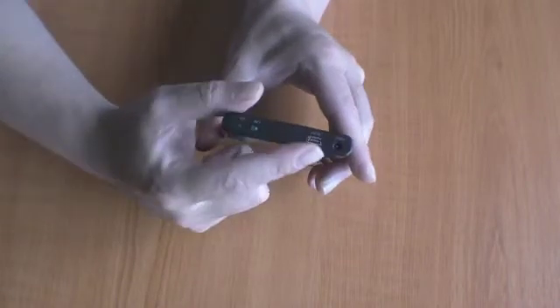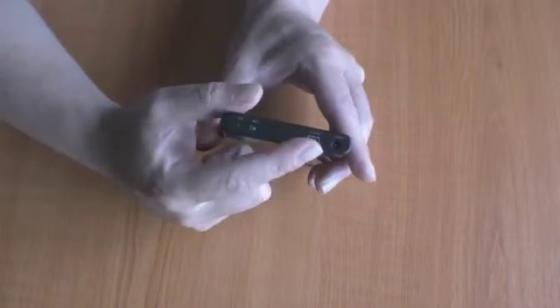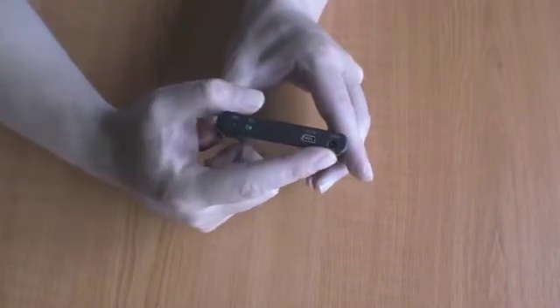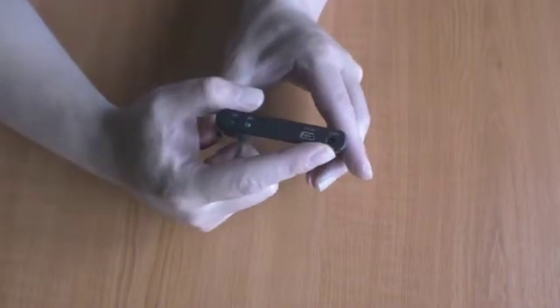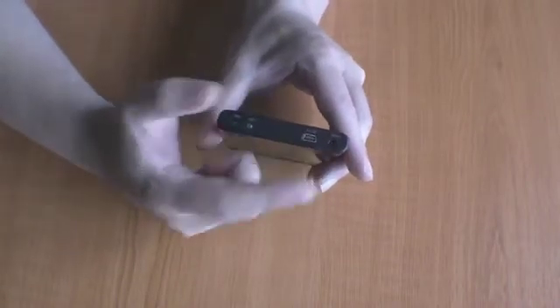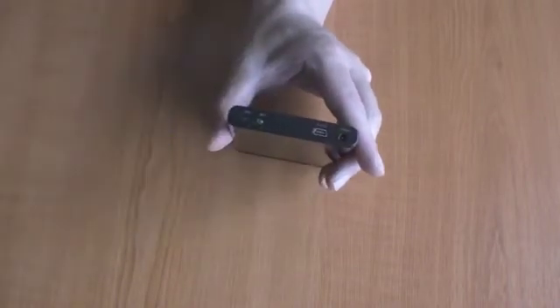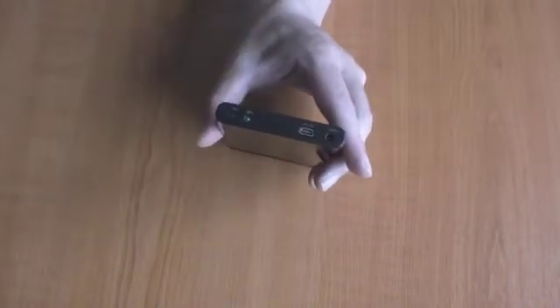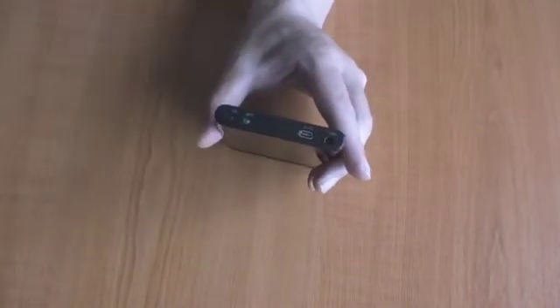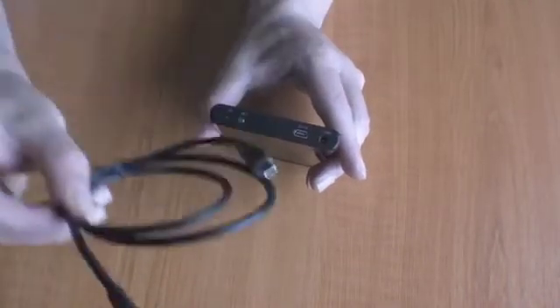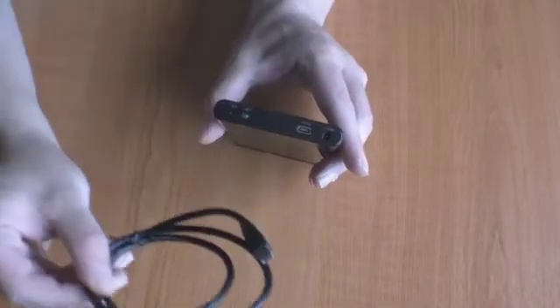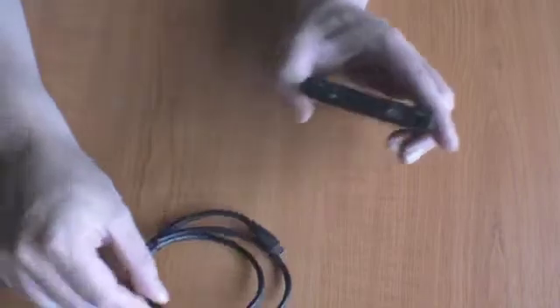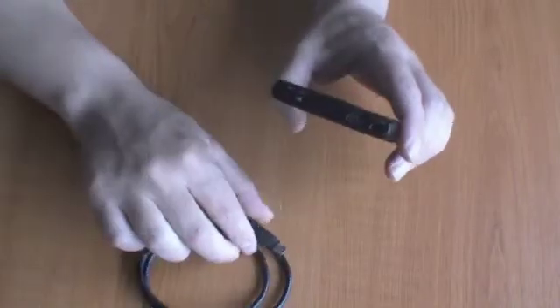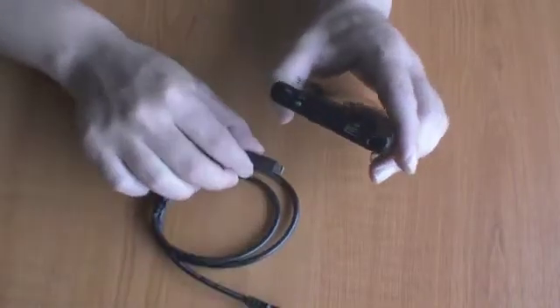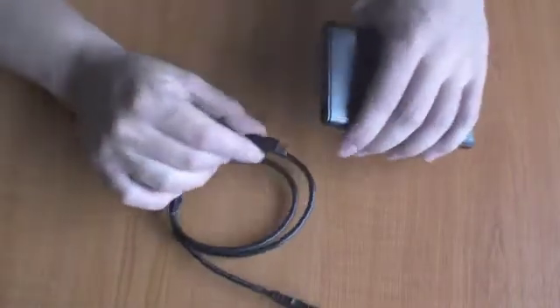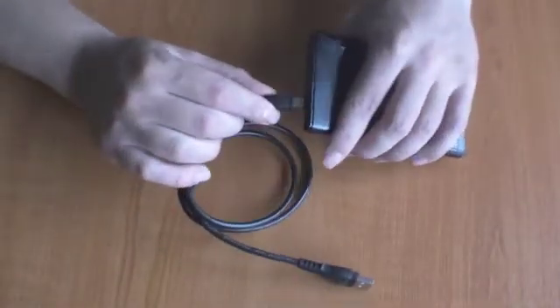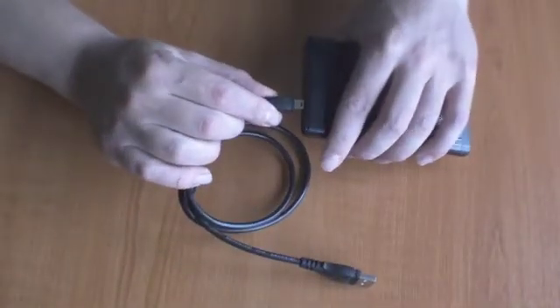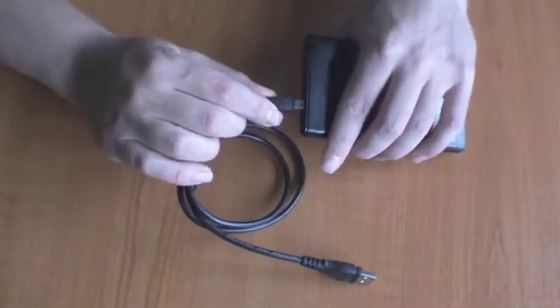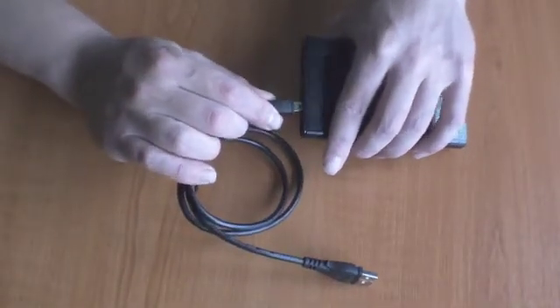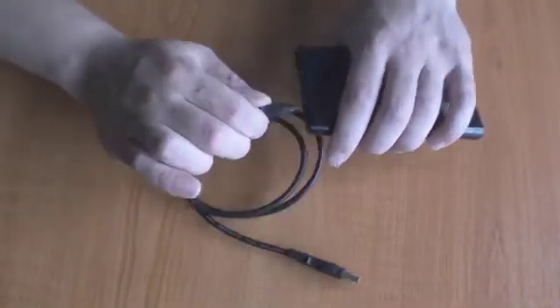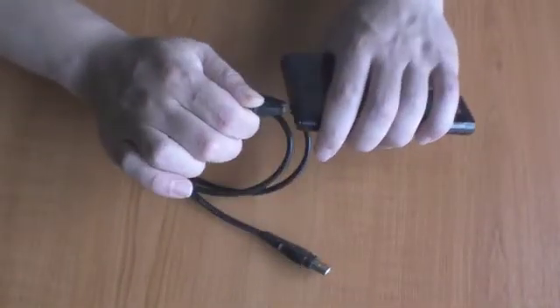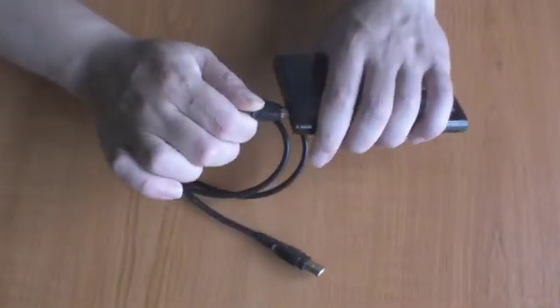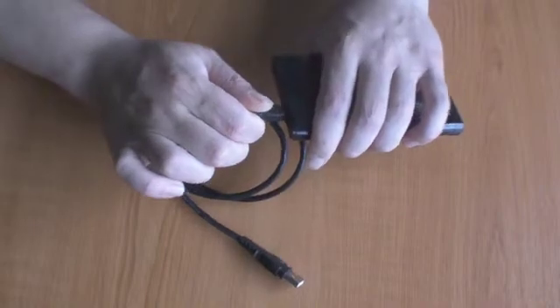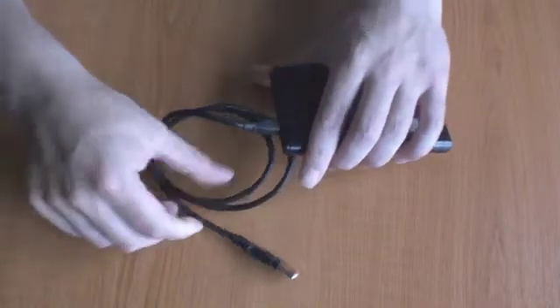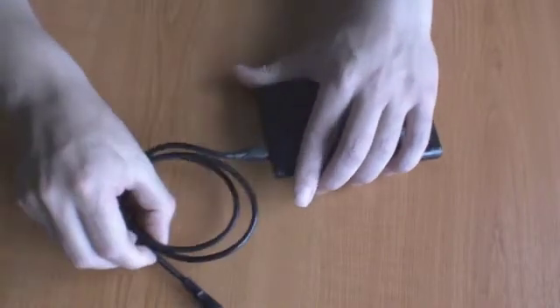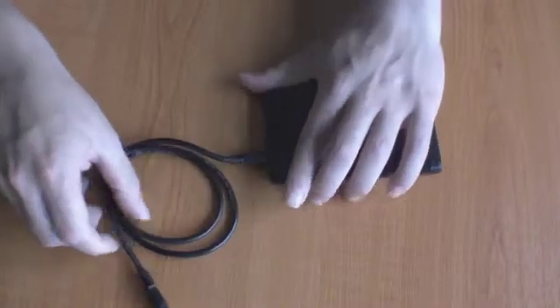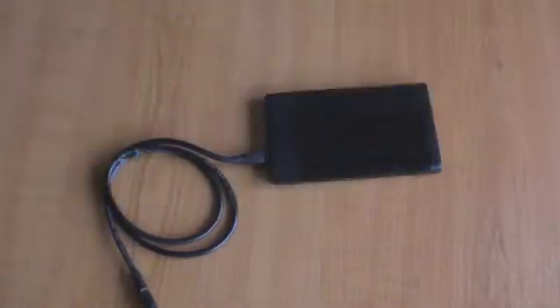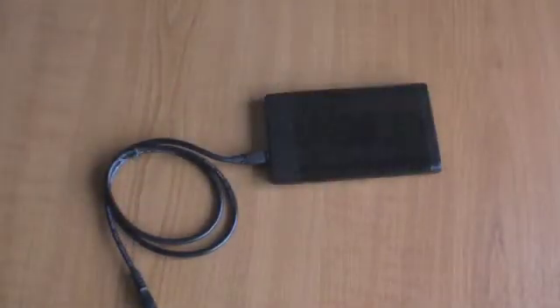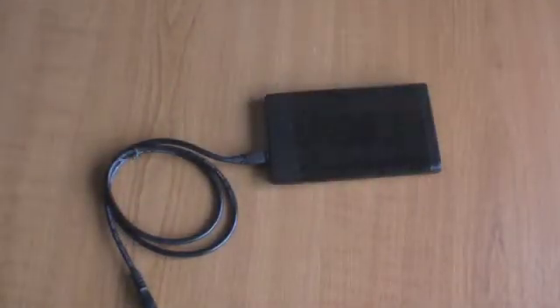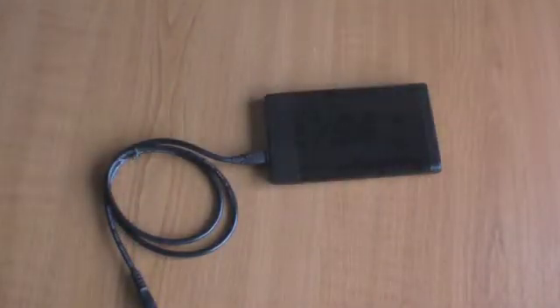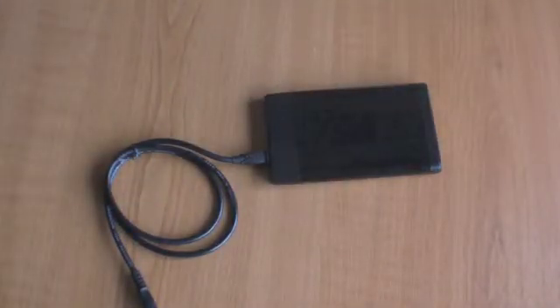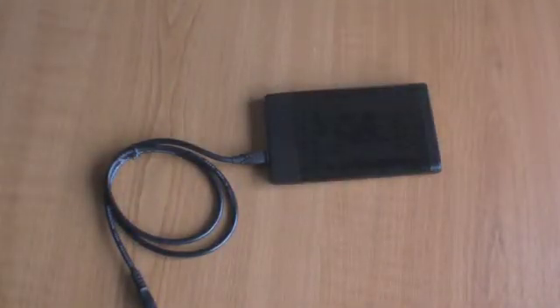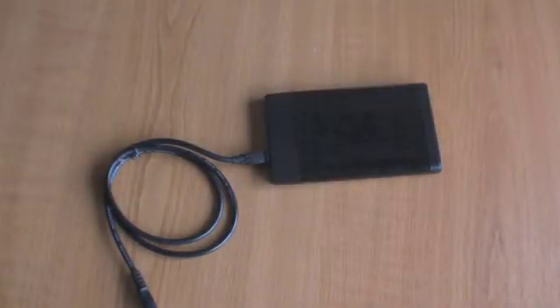You'll notice there is a USB port and also a power port. The power port is there in case the USB lead cannot power the external hard drive. The final thing we need to do is to connect the caddy to our computer and then format the hard drive.